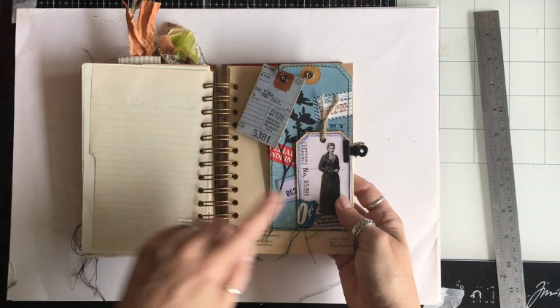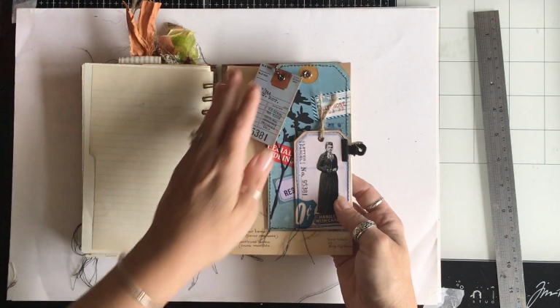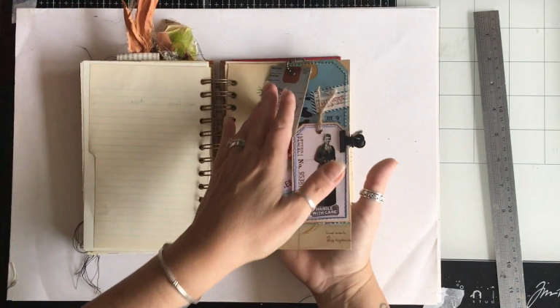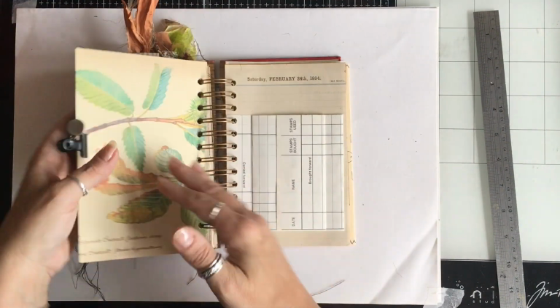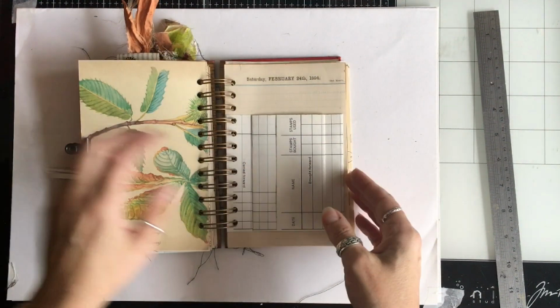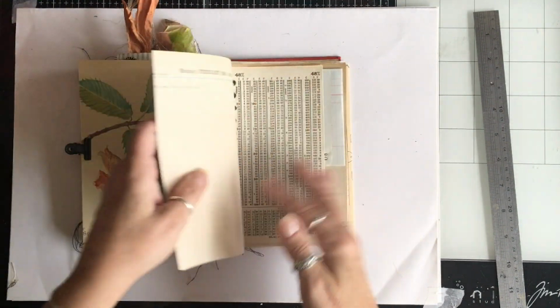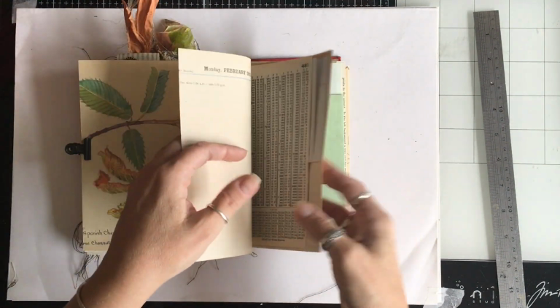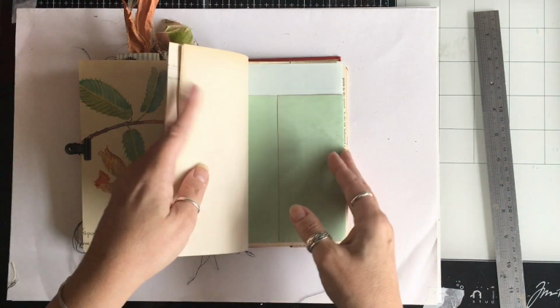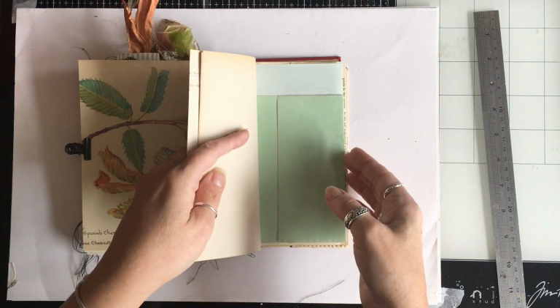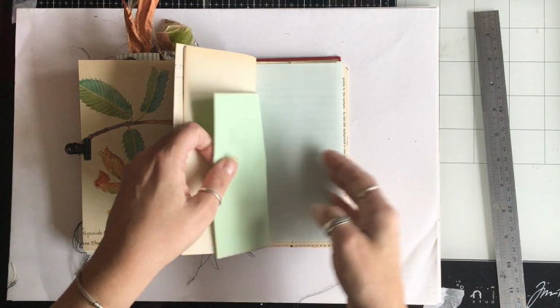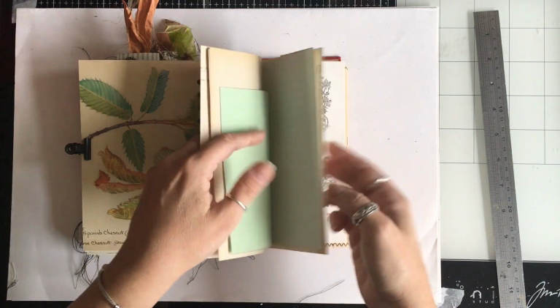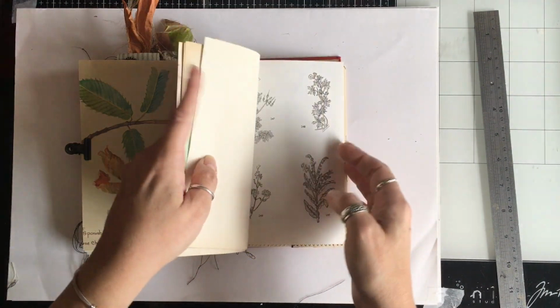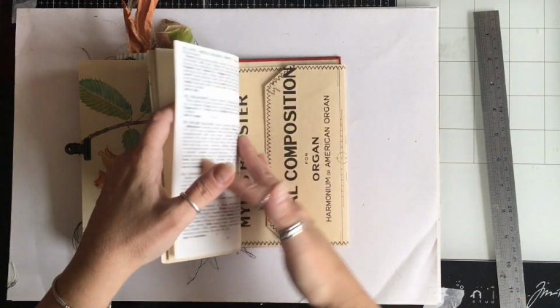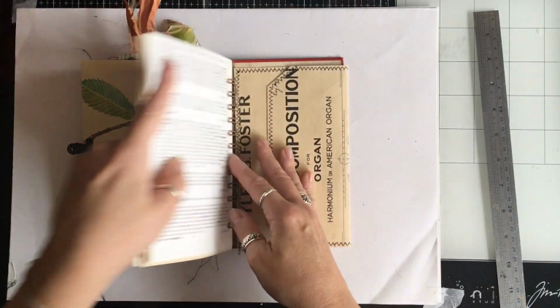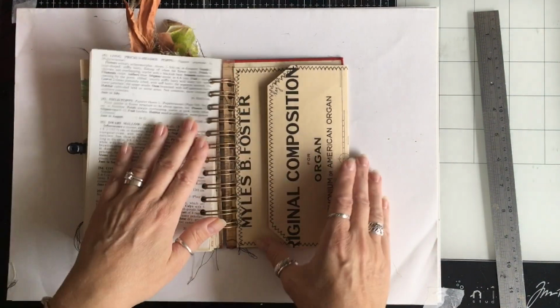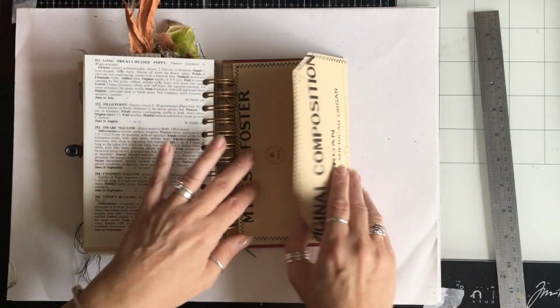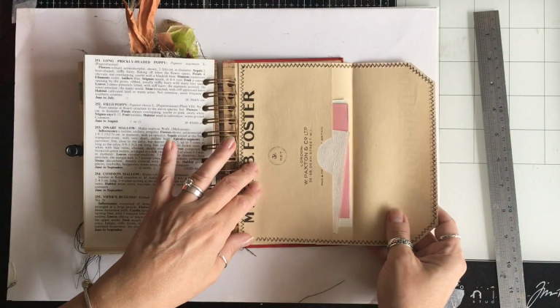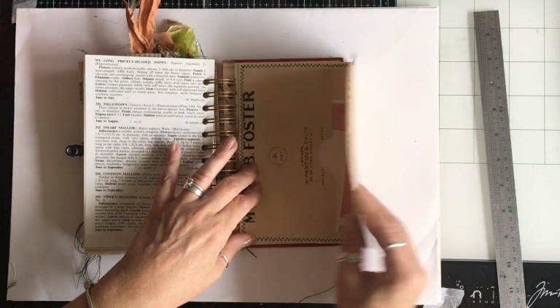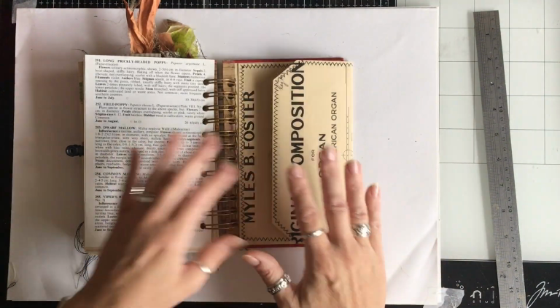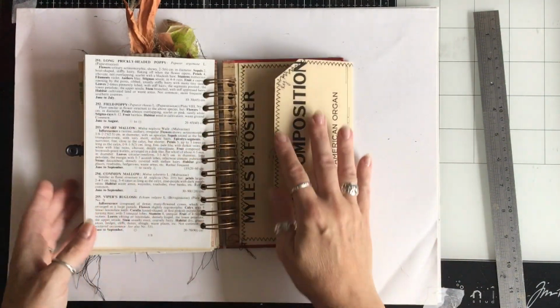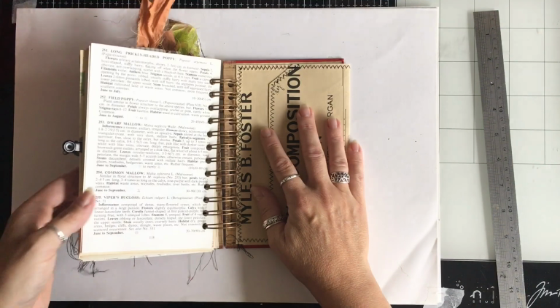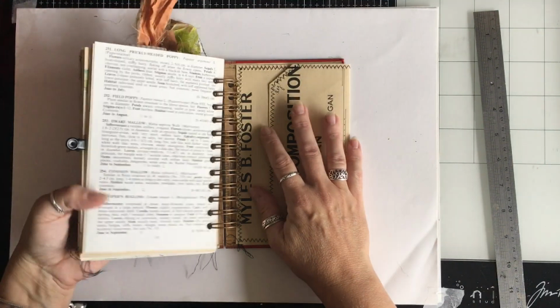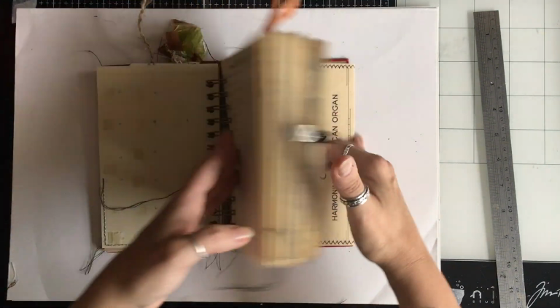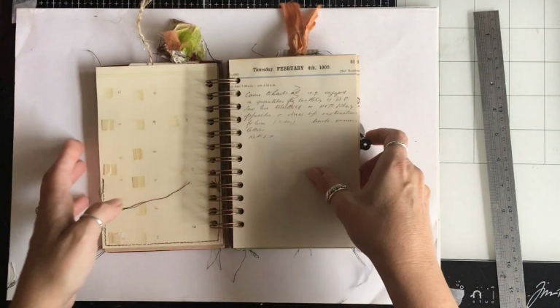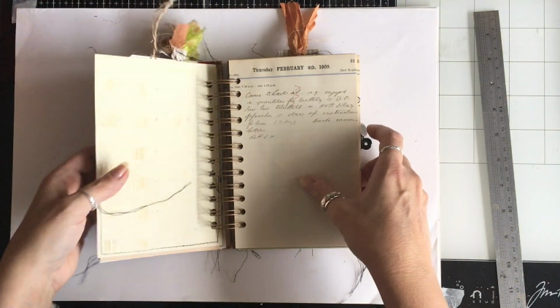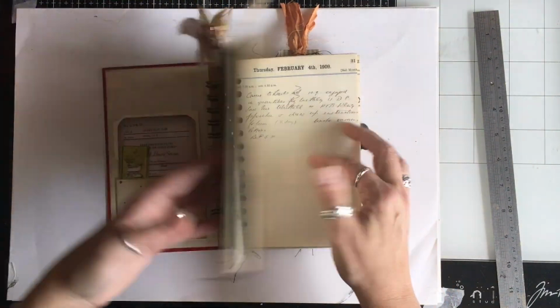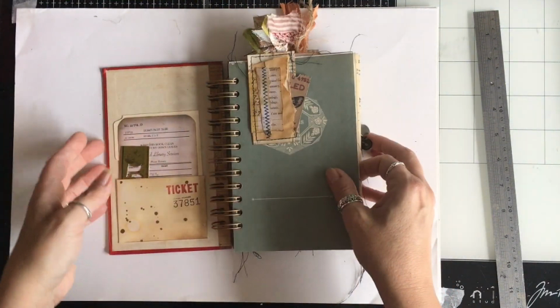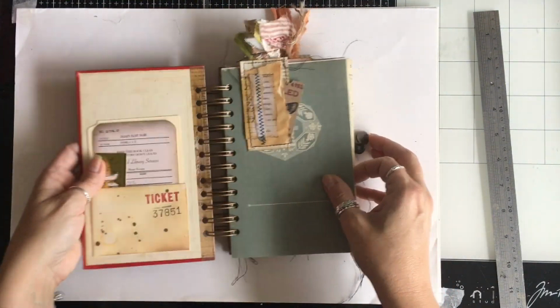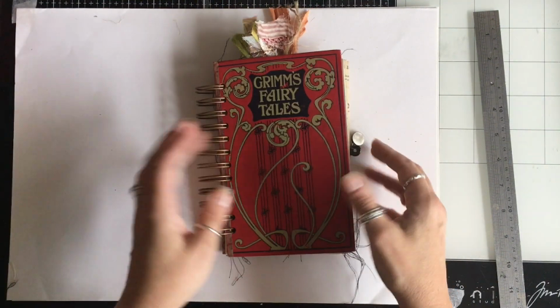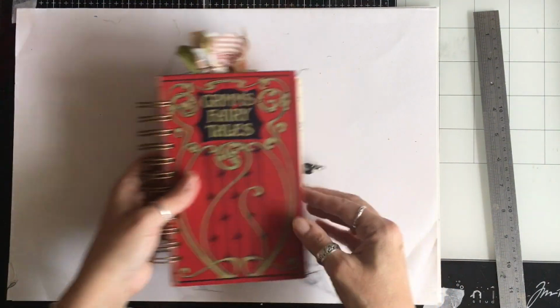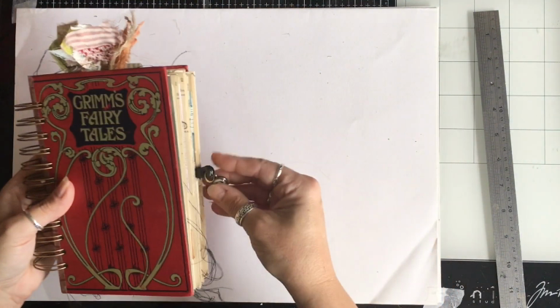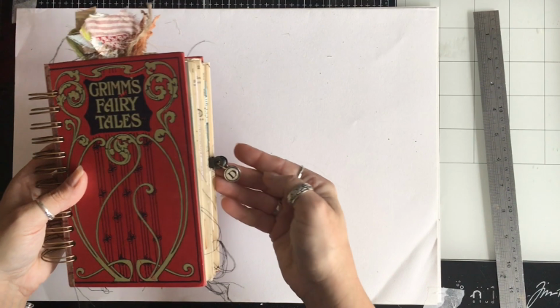The little fold-out flap, a tag that I made in a previous video. And there is the envelope at the back made with the music paper. So that's journal D.